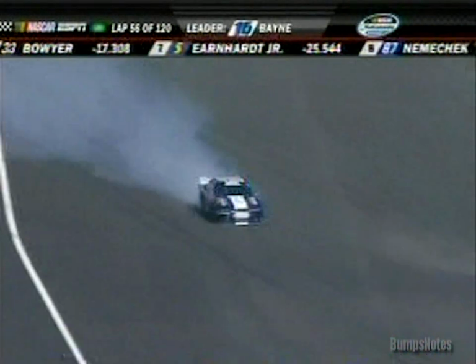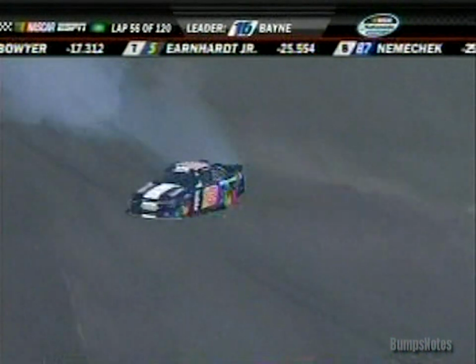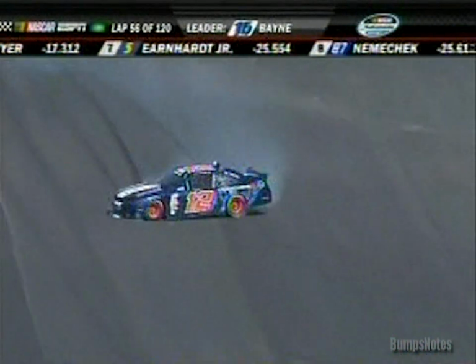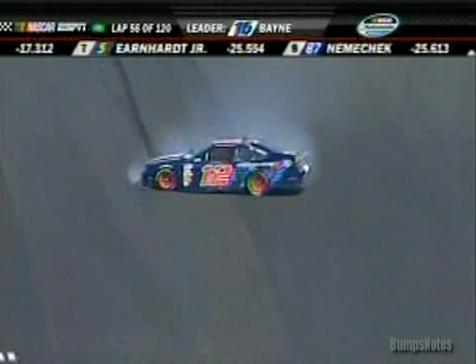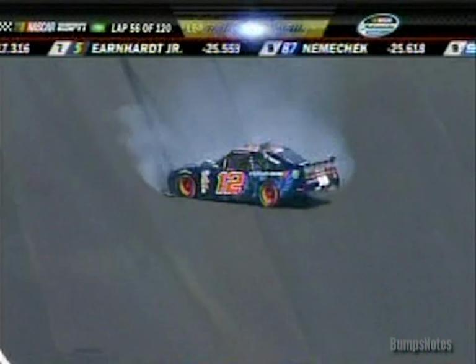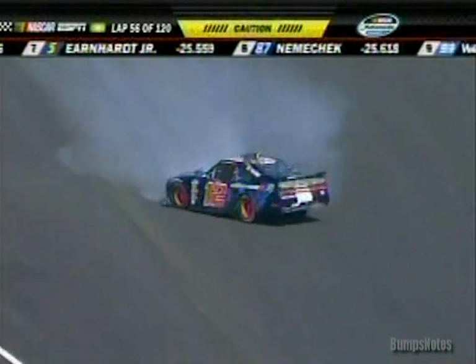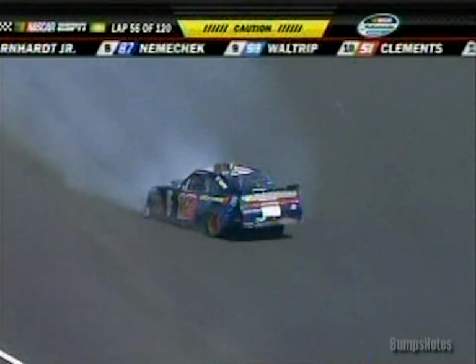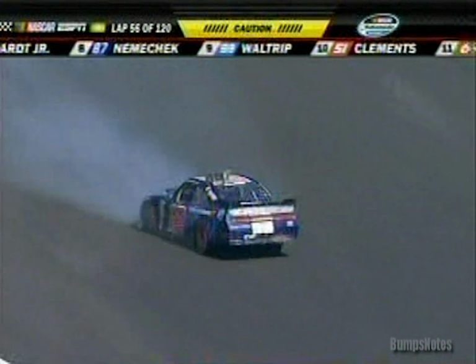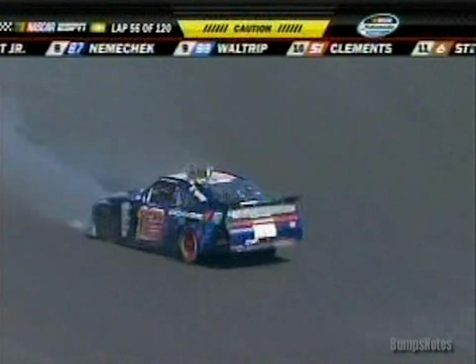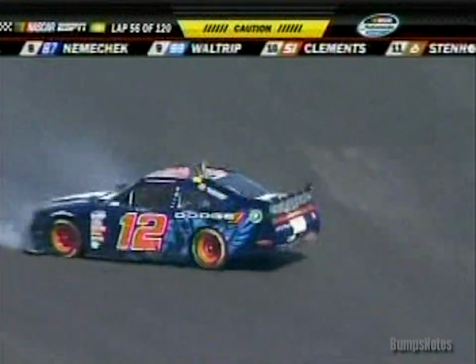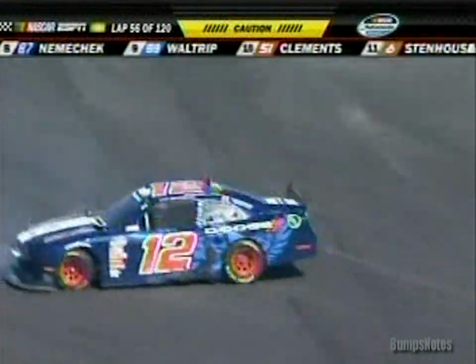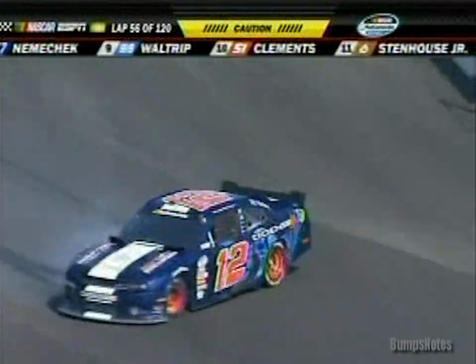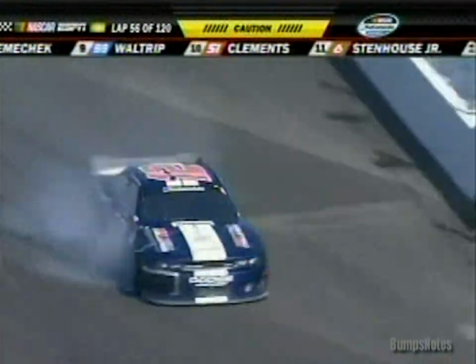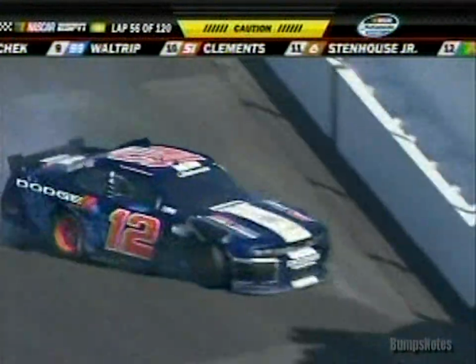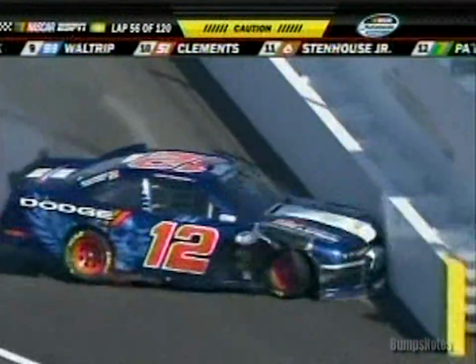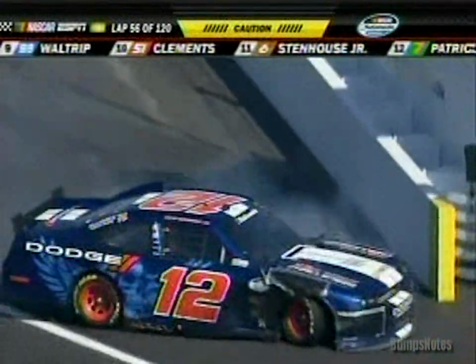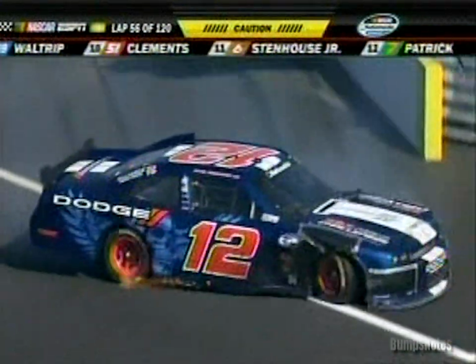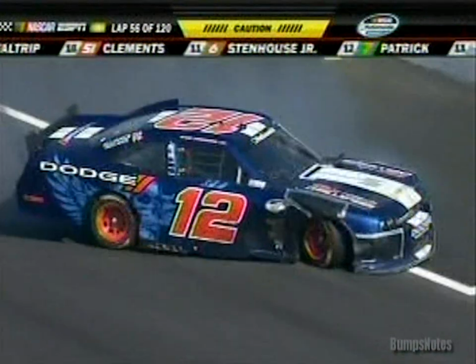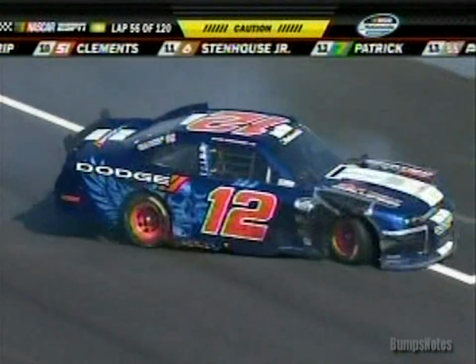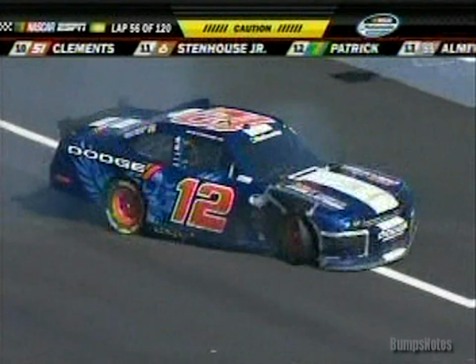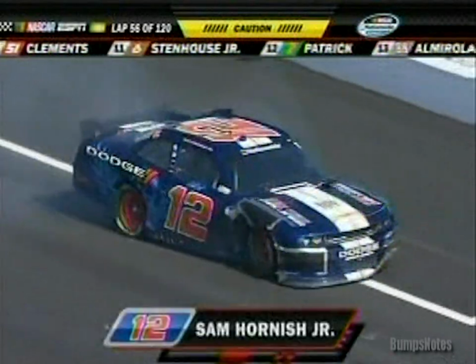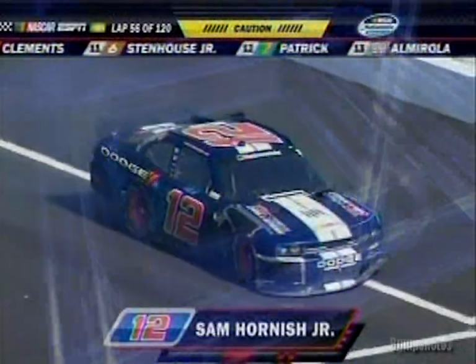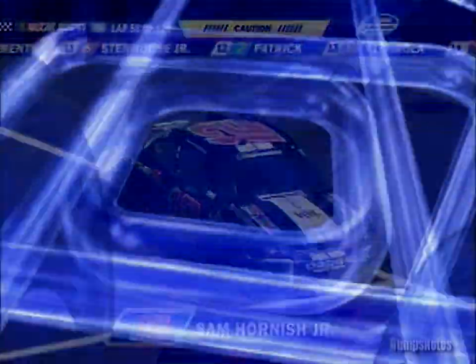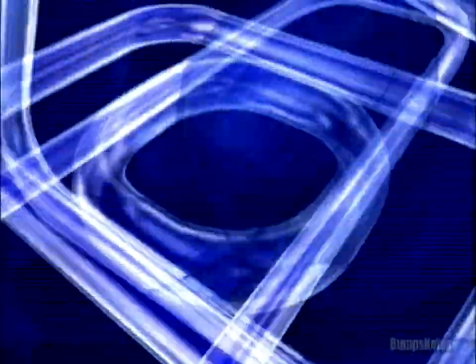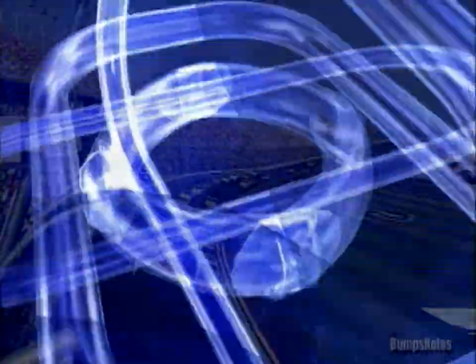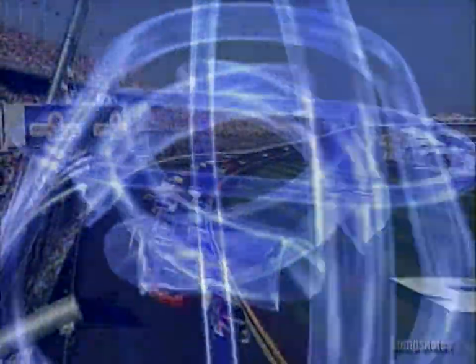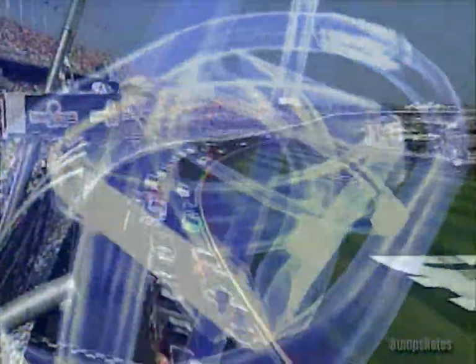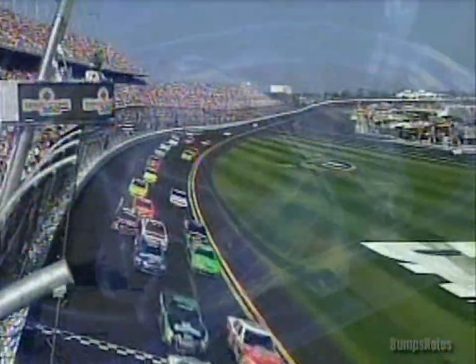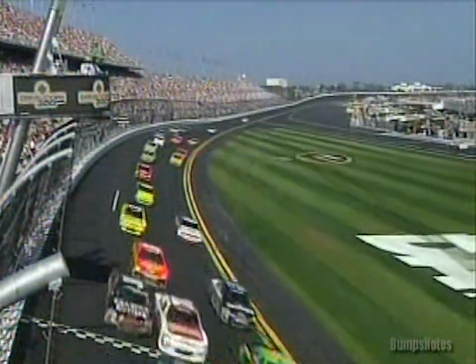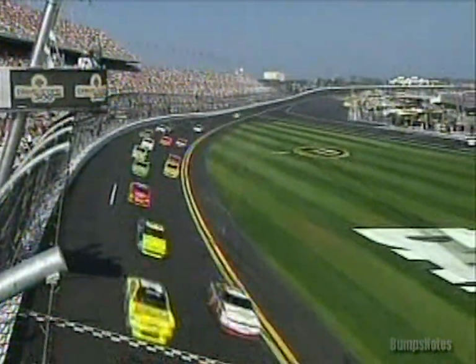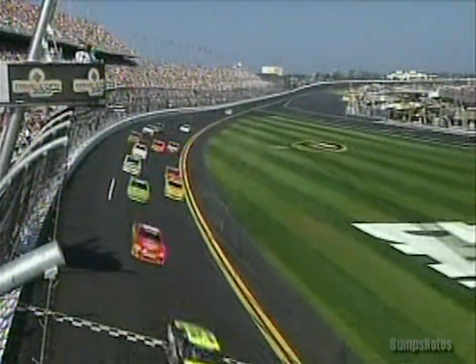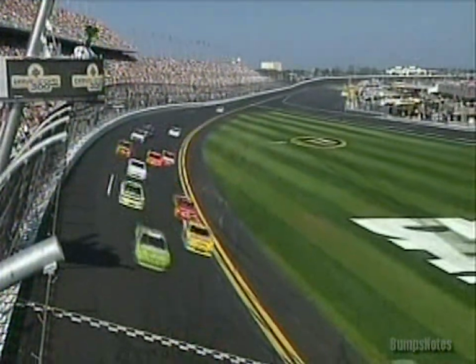We've got a spinner — Sam Hornish going around again, right into pit in, and he's going to bang the wall with the left front. Up front it's Logano, Busch, Bain, Boyer, and Nemechek — and we're green again.